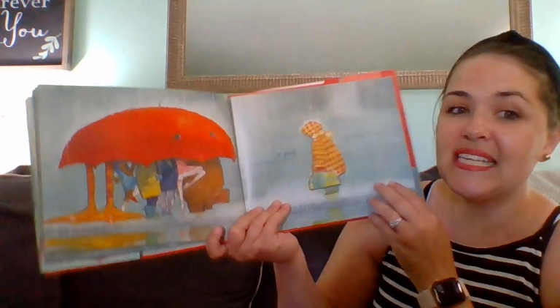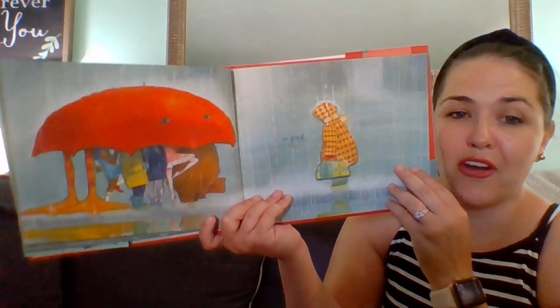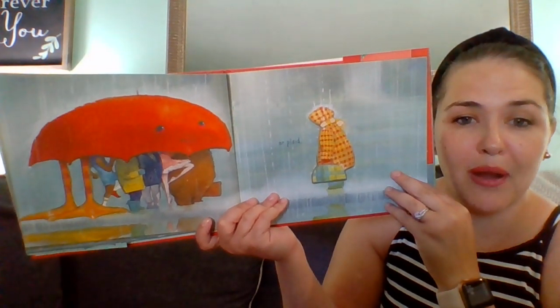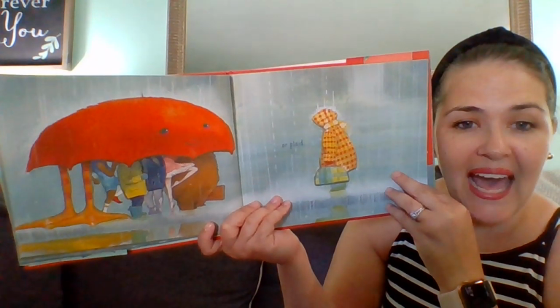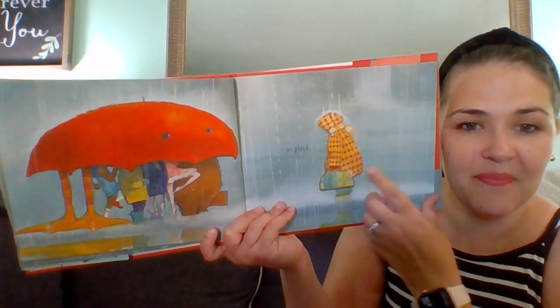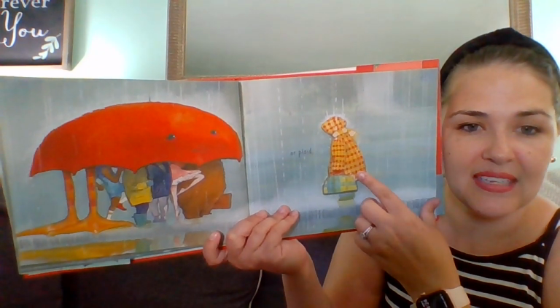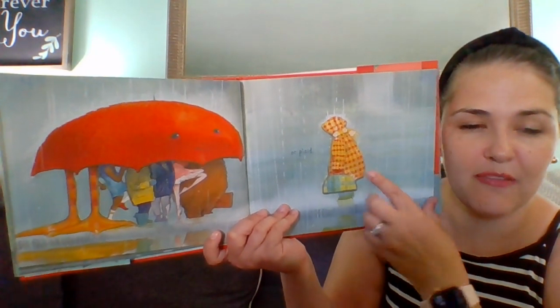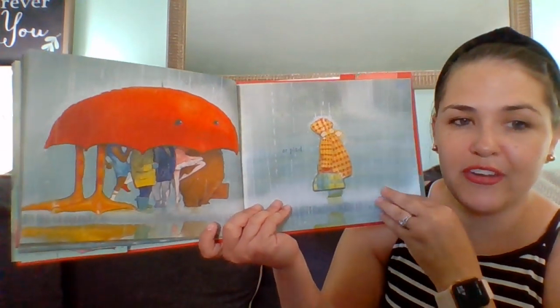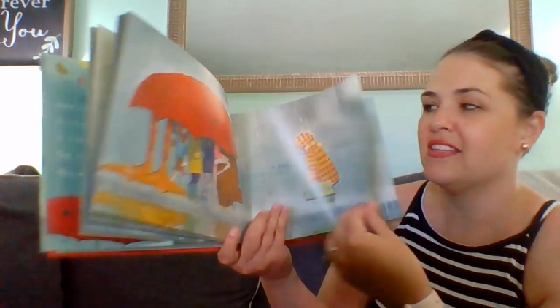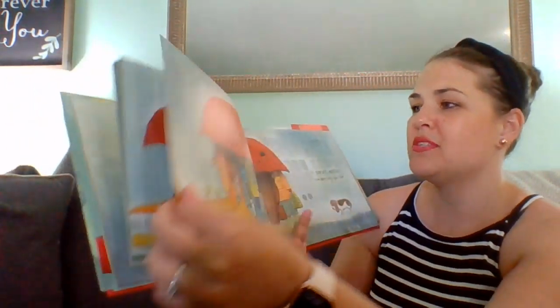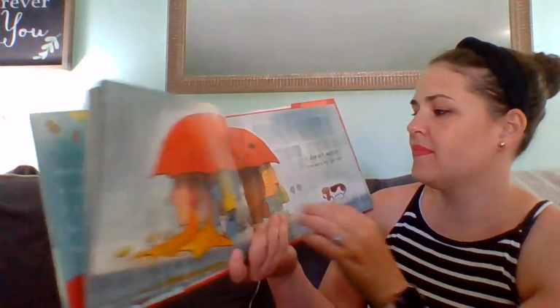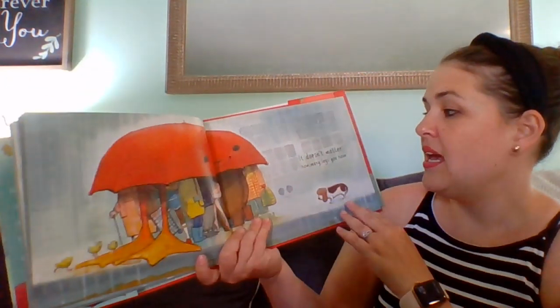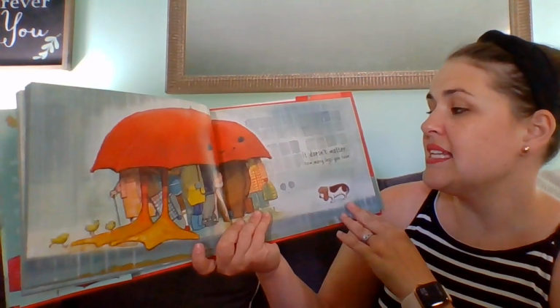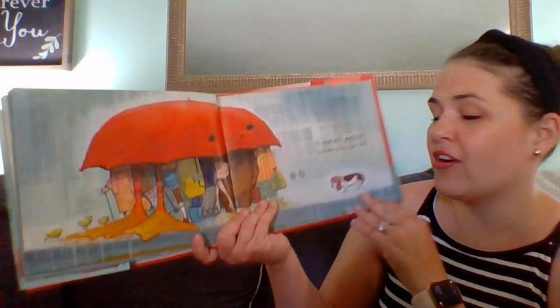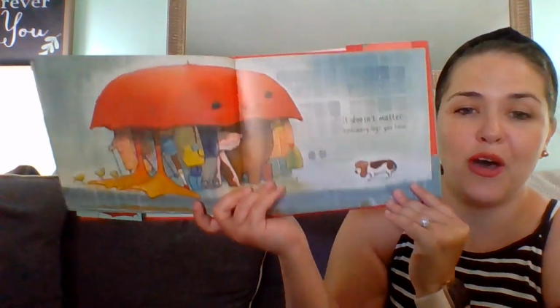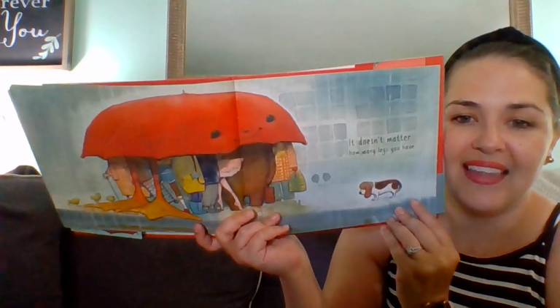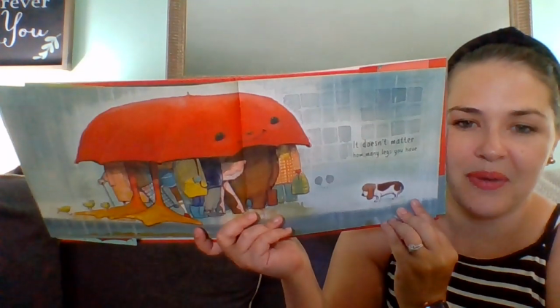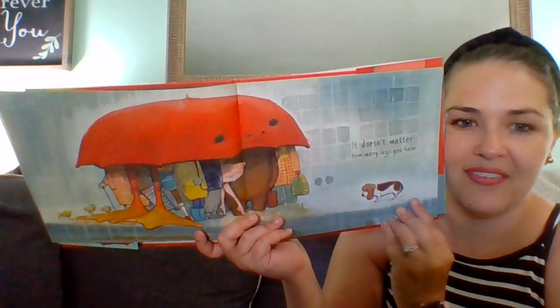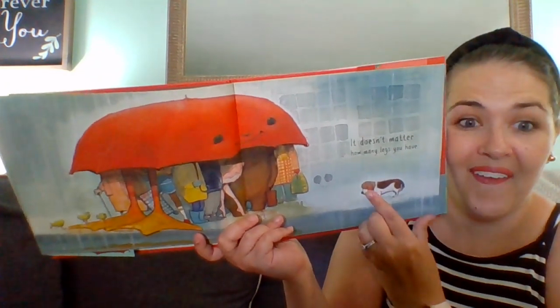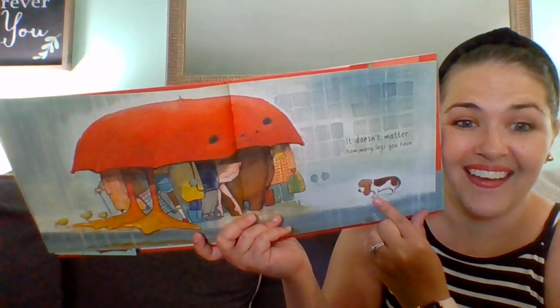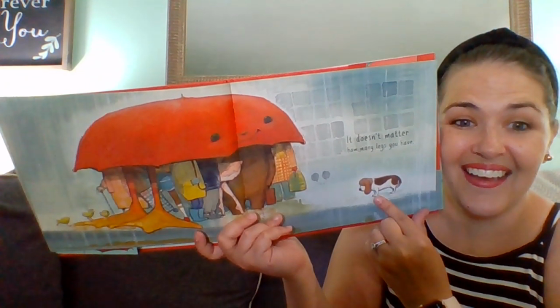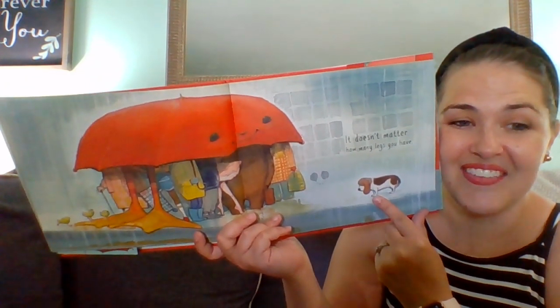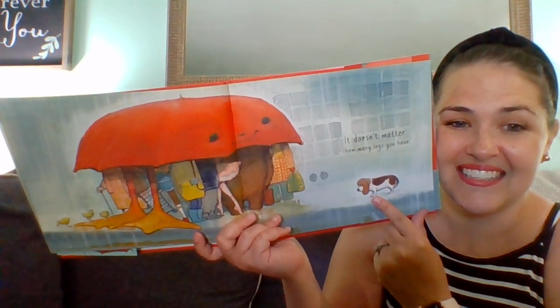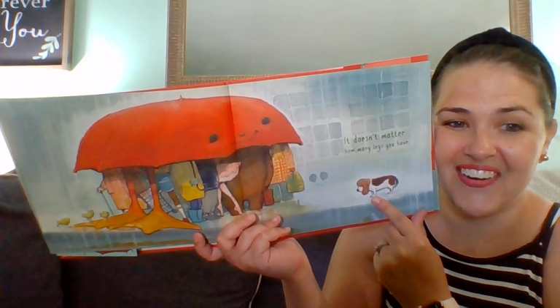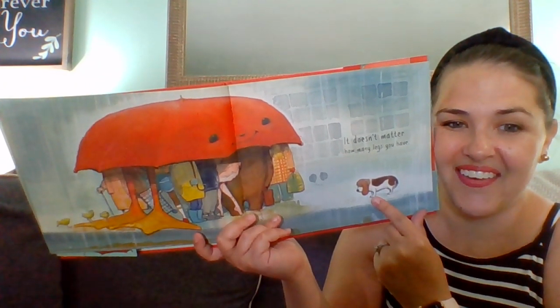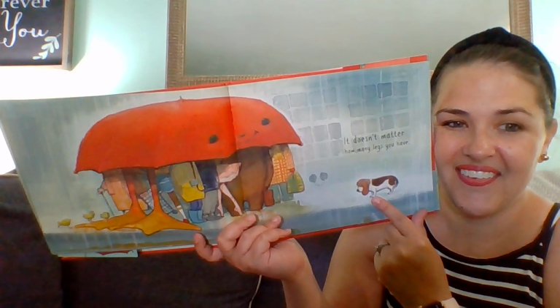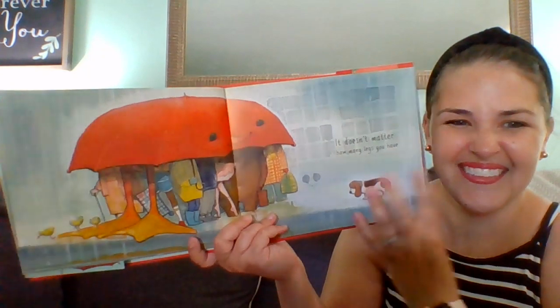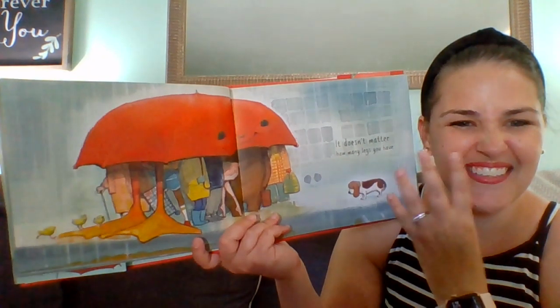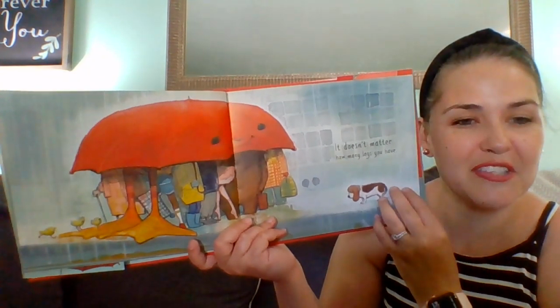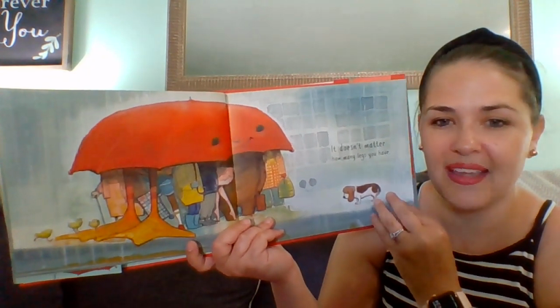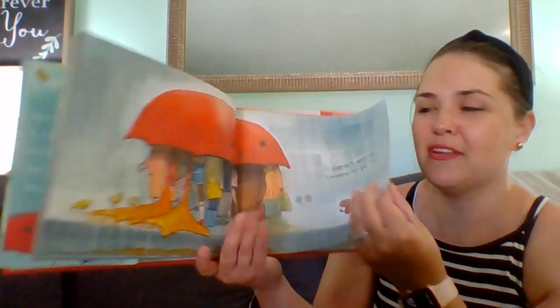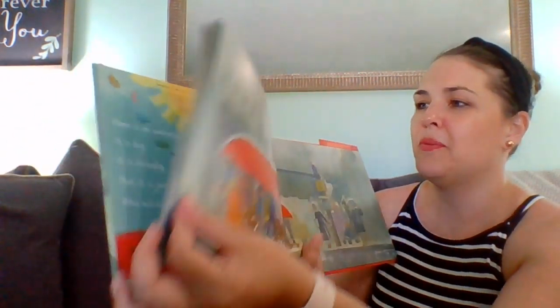It doesn't matter if you are plaid — that's the kind of pattern you see on this coat. It doesn't matter how many legs you have. Look, how many legs does the dog have? The dog has four. That's different than people.